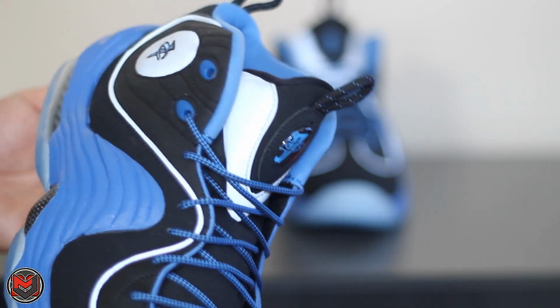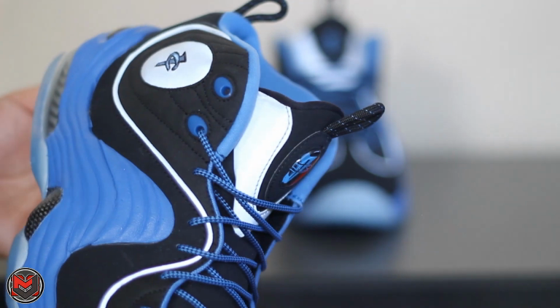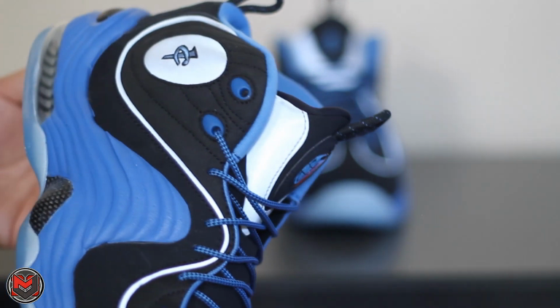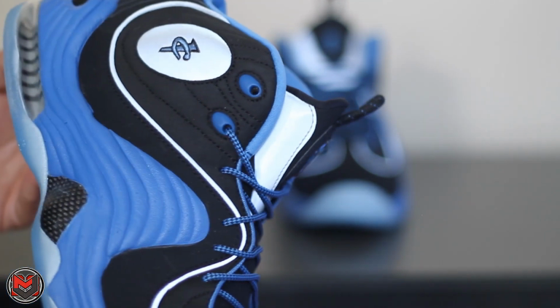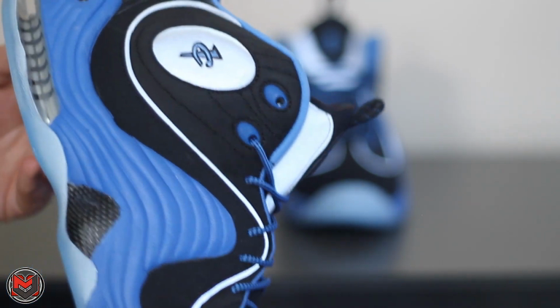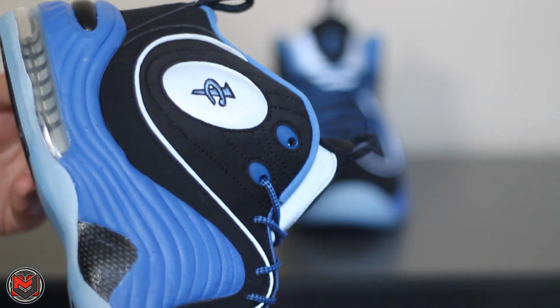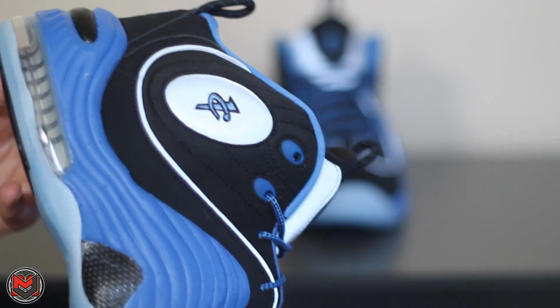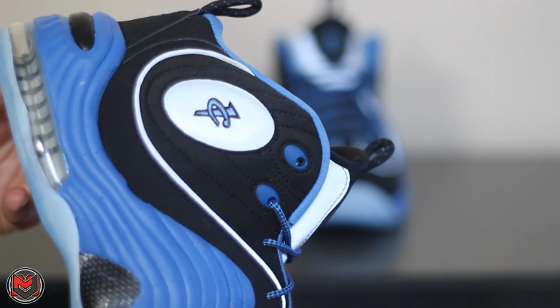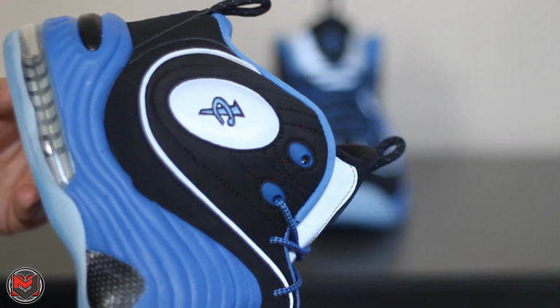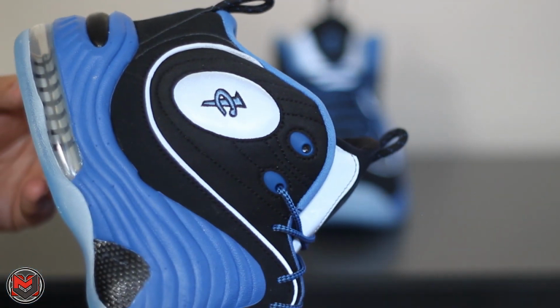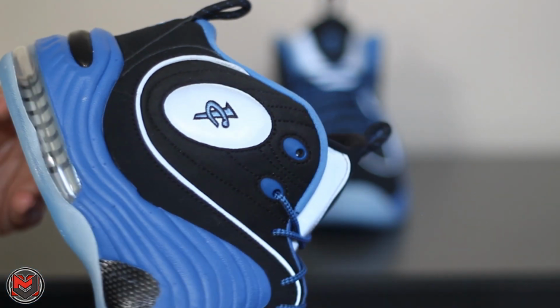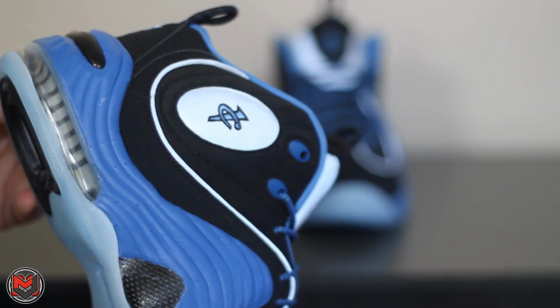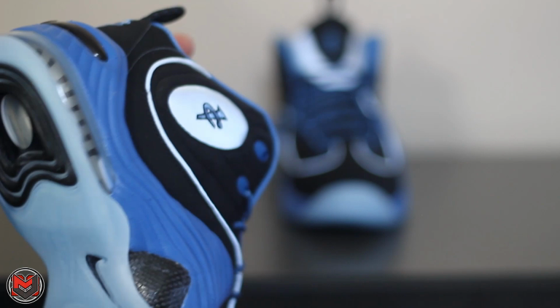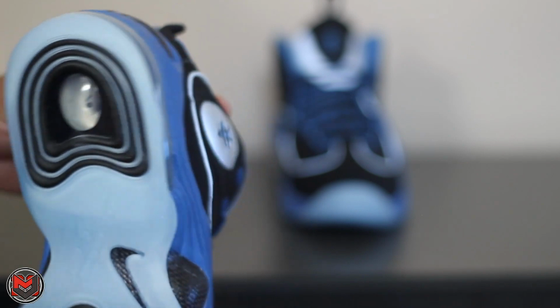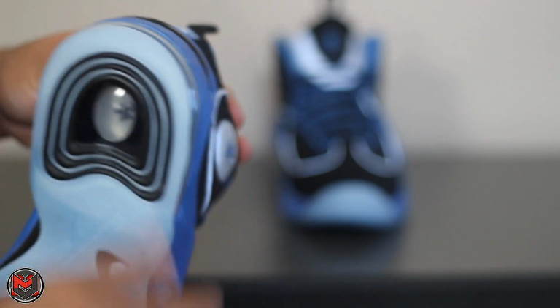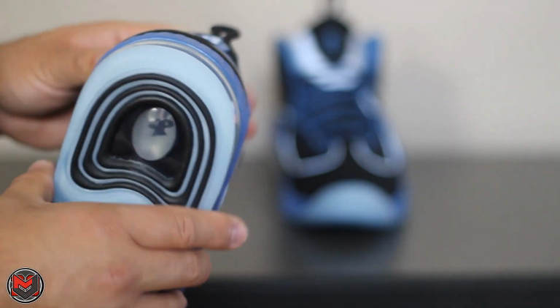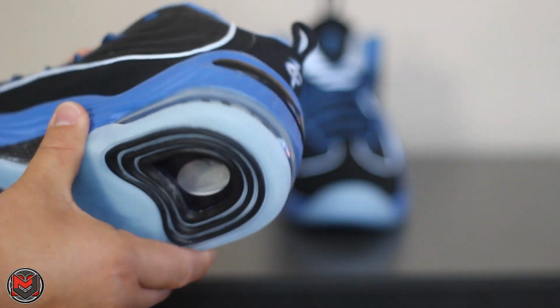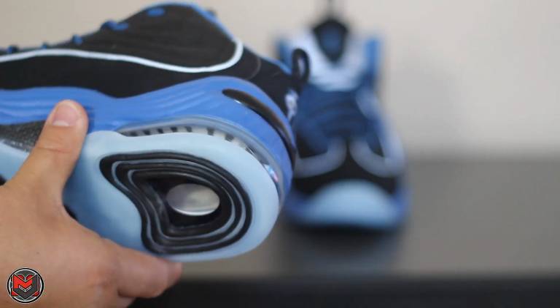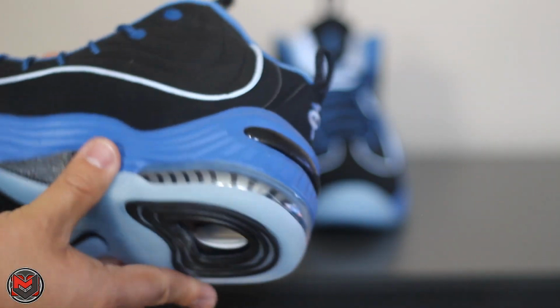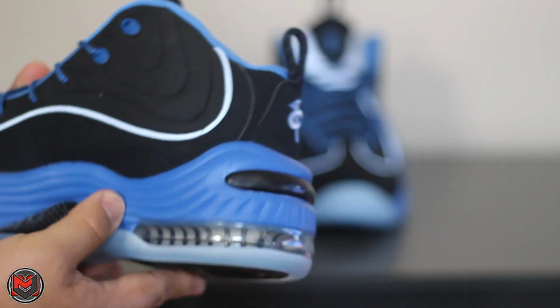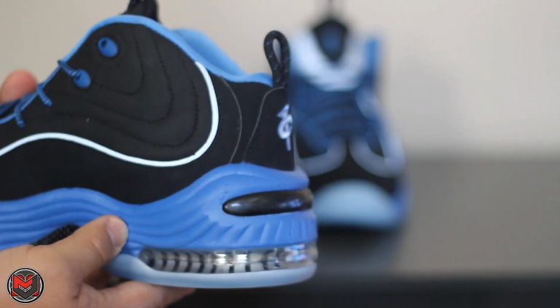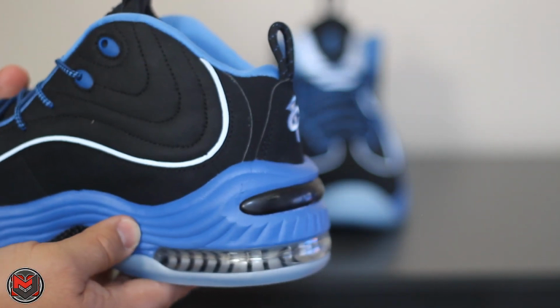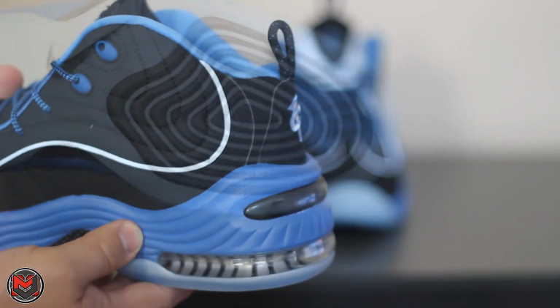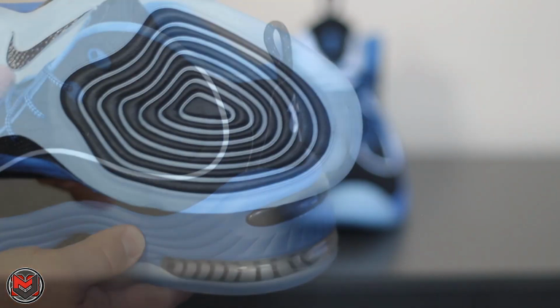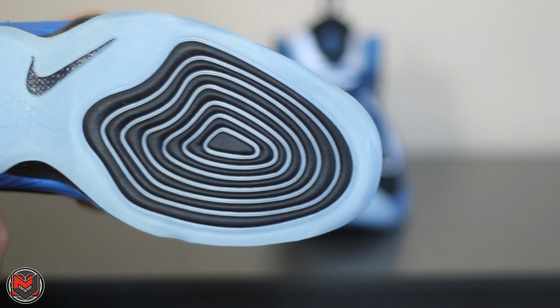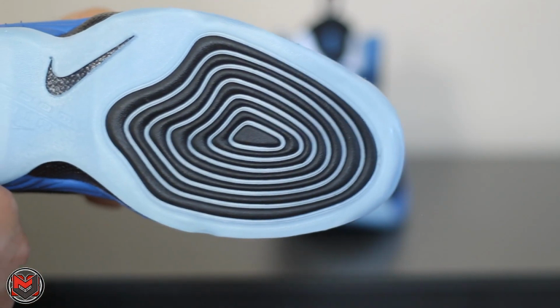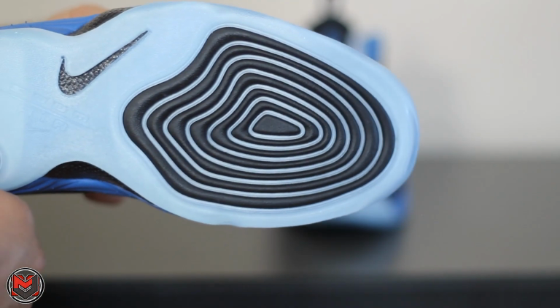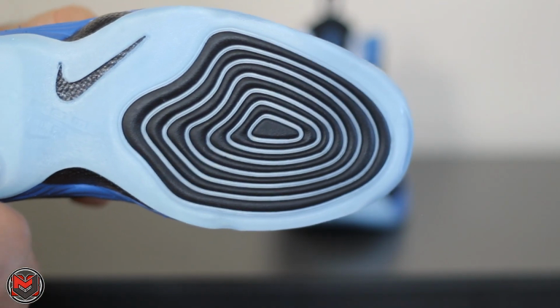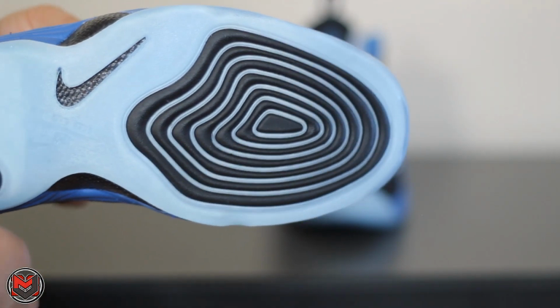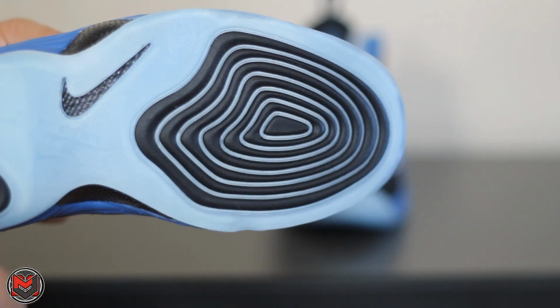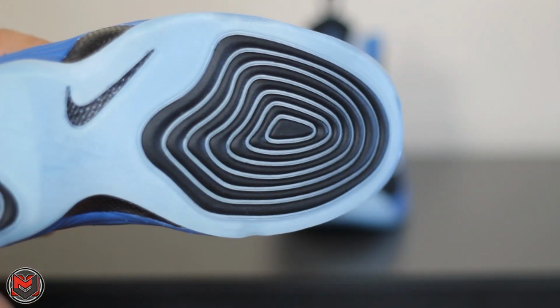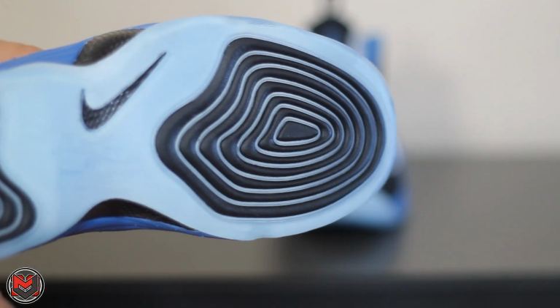It looks like the shoe is going to fit true to size. I got my regular size 10, had no problems with it. Comfort was on point, excellent heel-to-toe transition, awesome. And that's about it with the model — really nice colorway again.